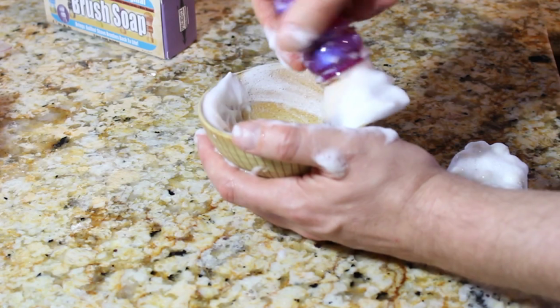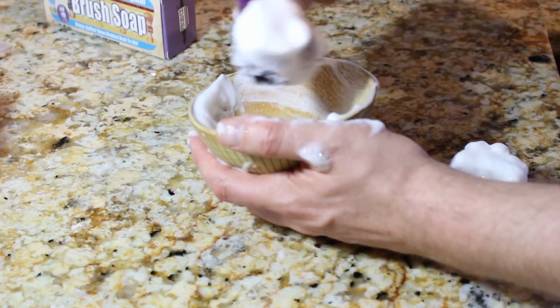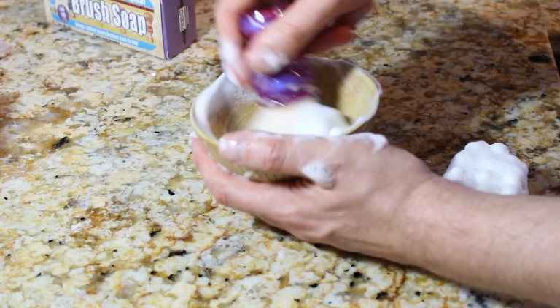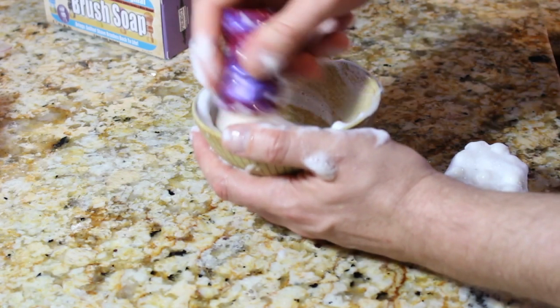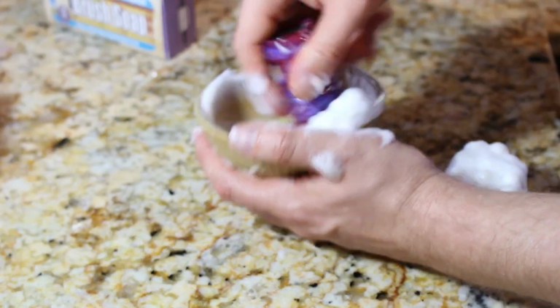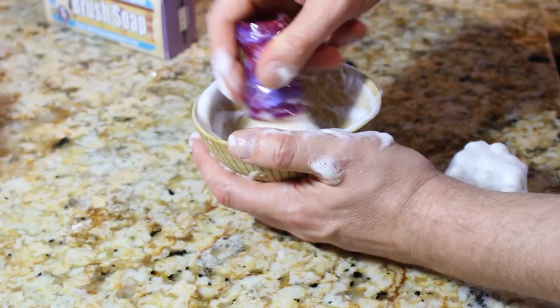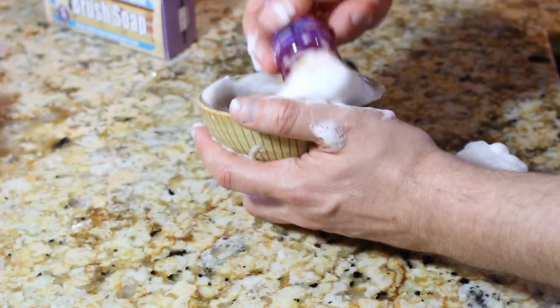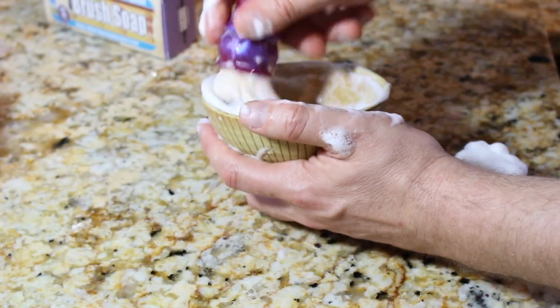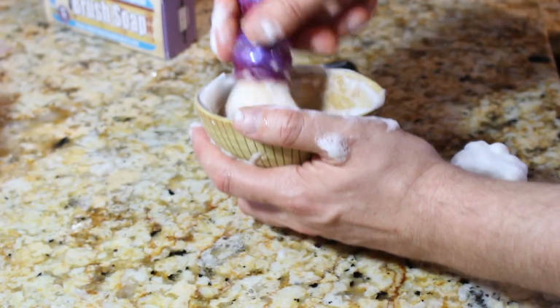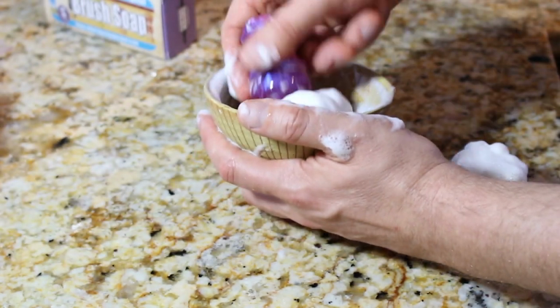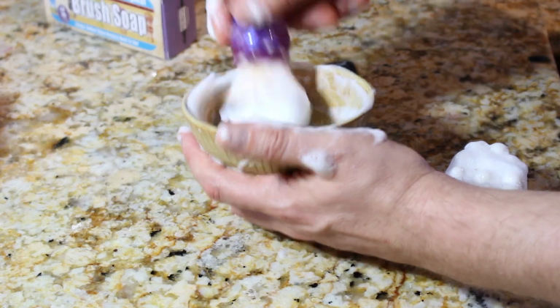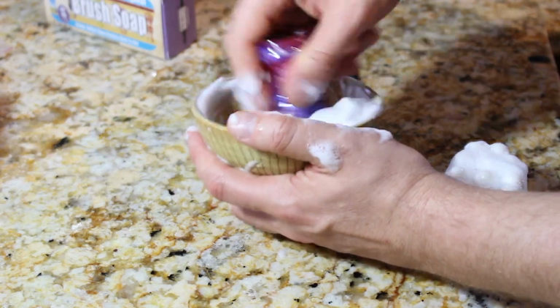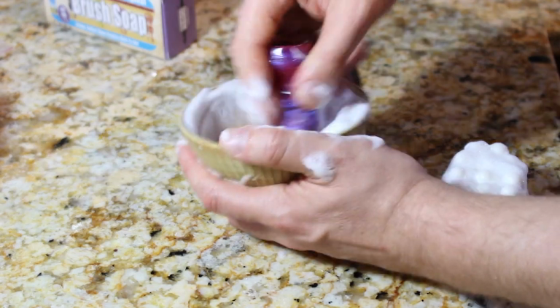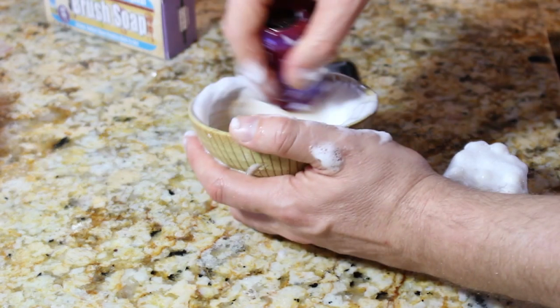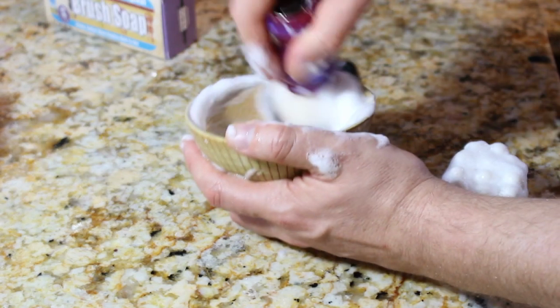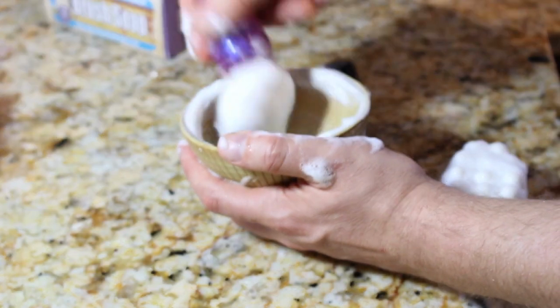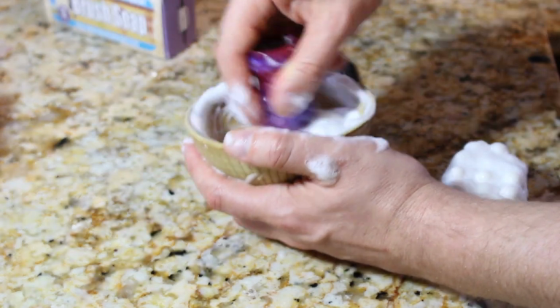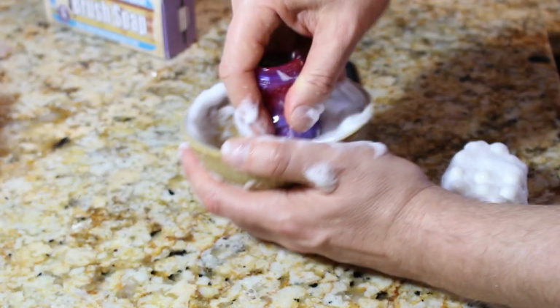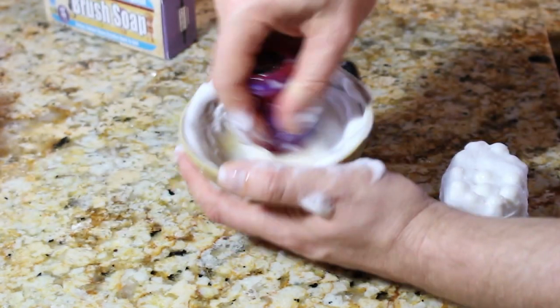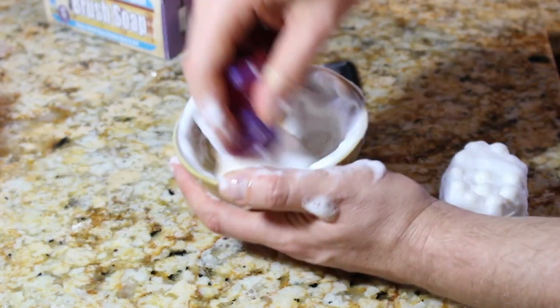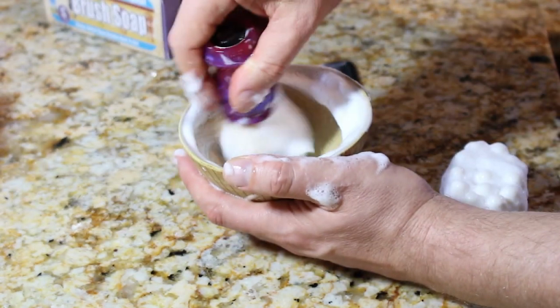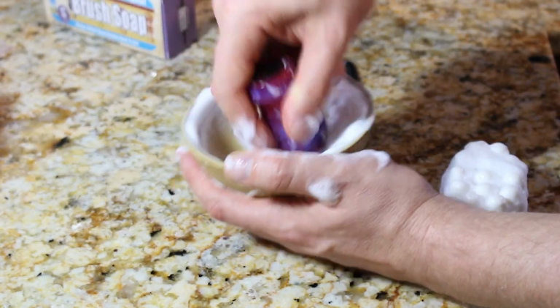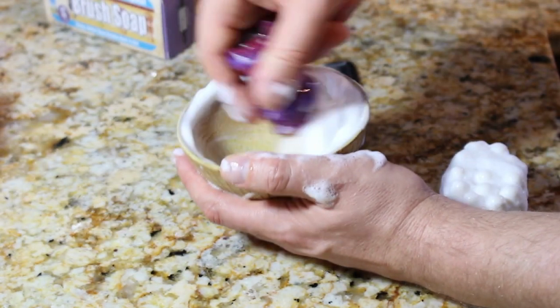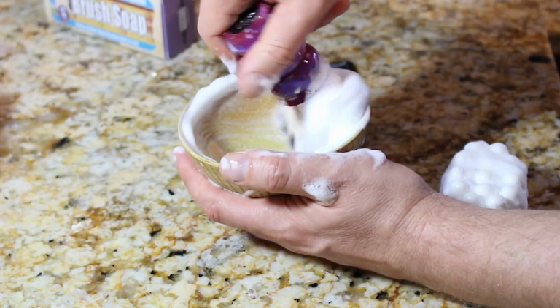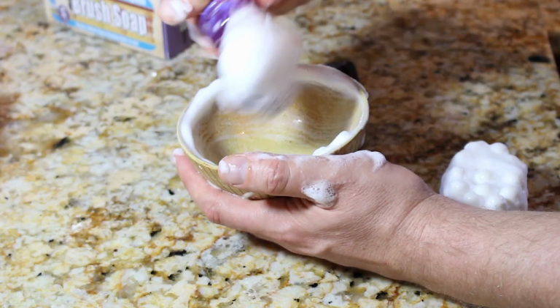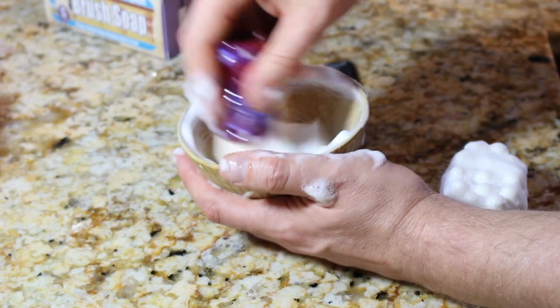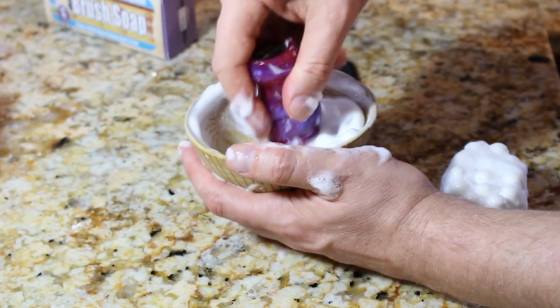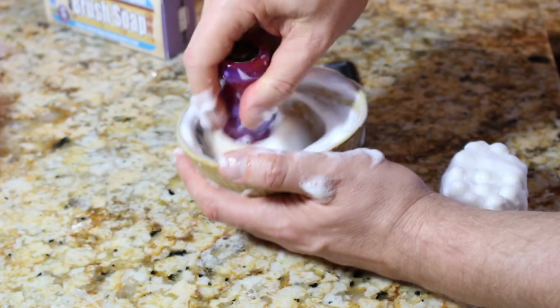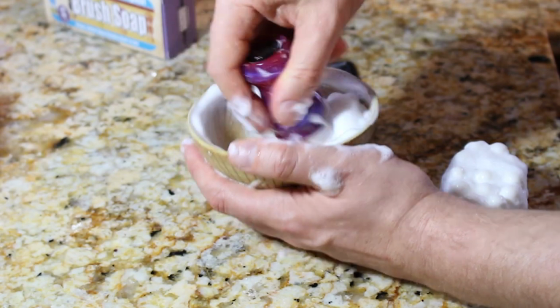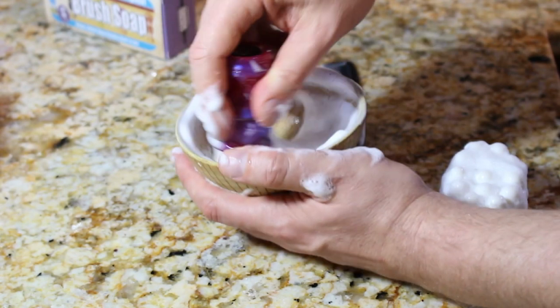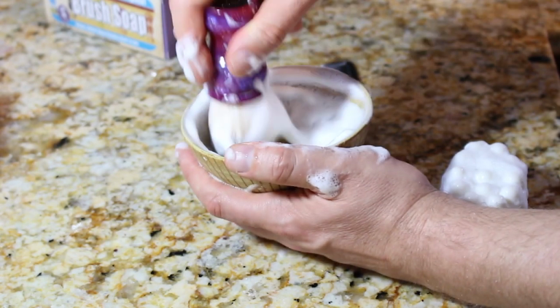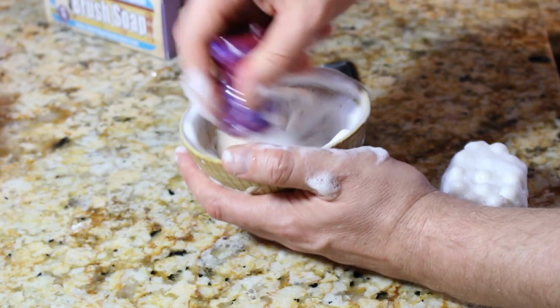And that's that. Then you would just rinse it out under running water, running the comb through it. And that is how you clean your brush with my brush cleaning soap. Super easy.